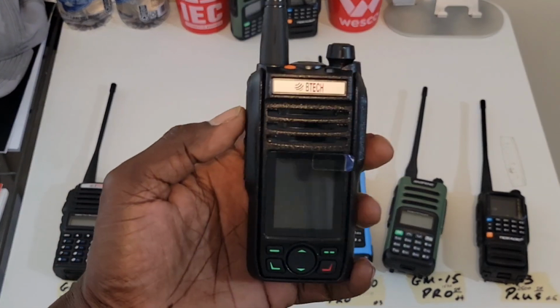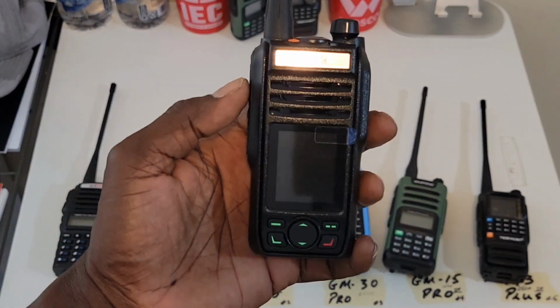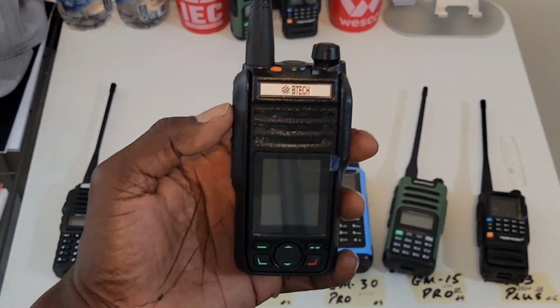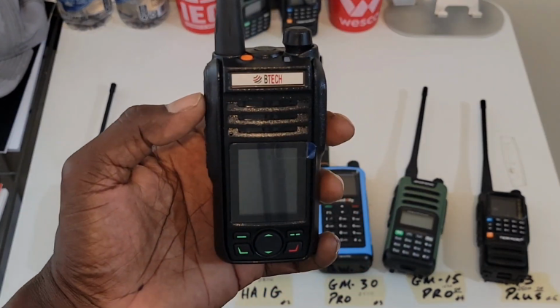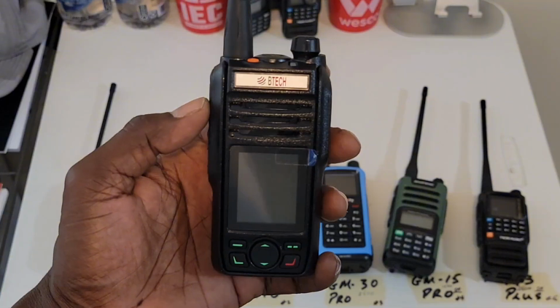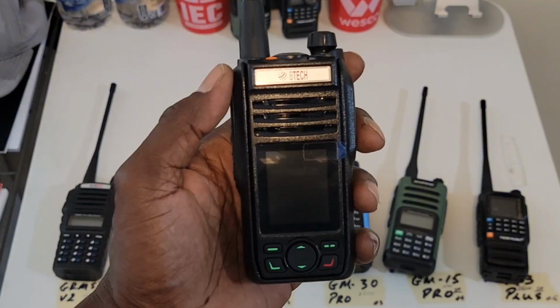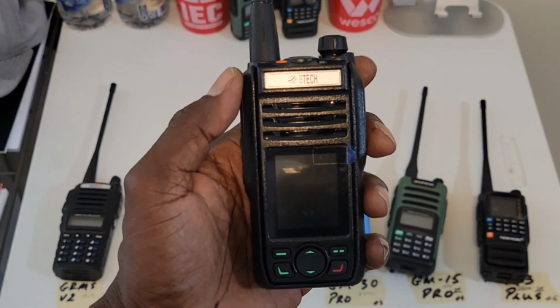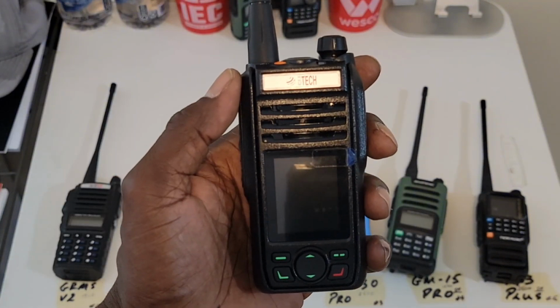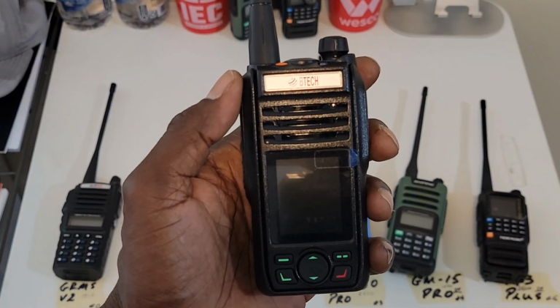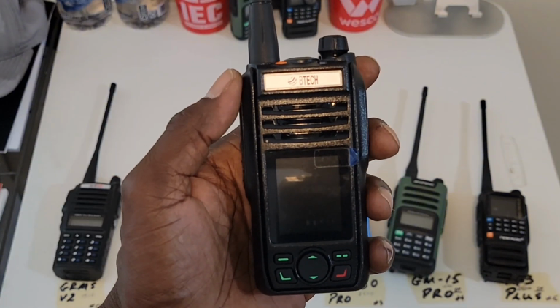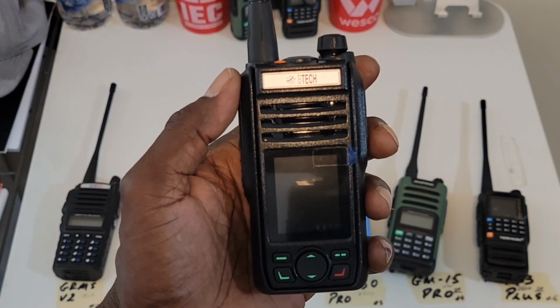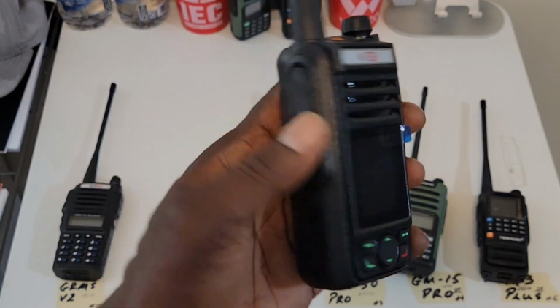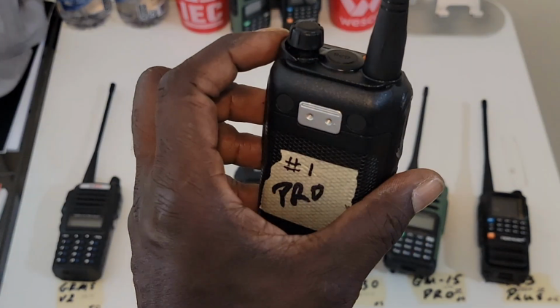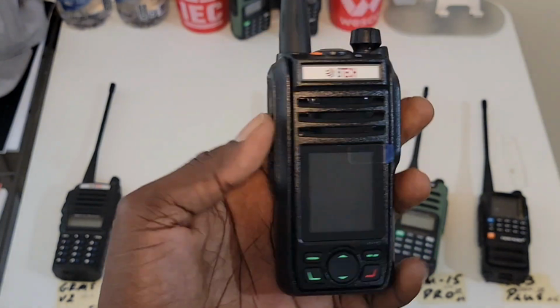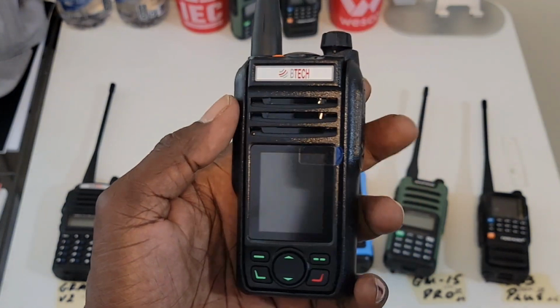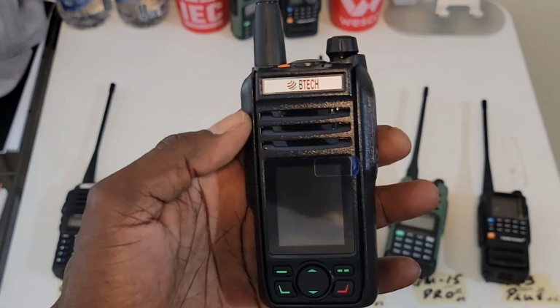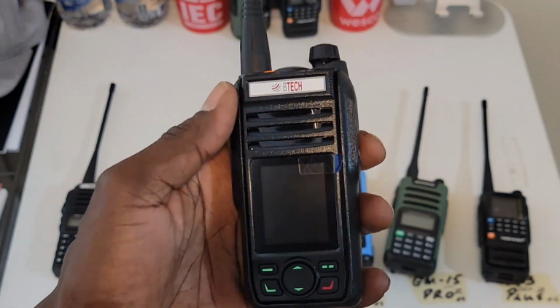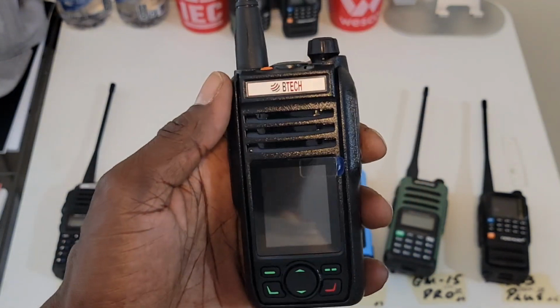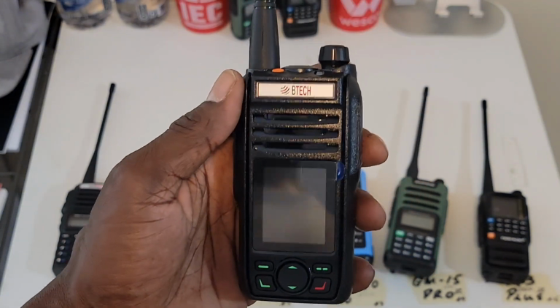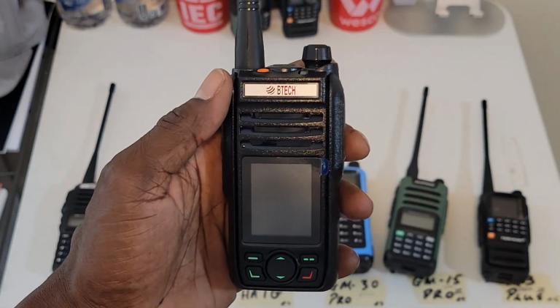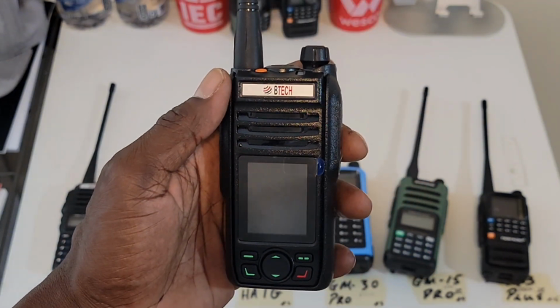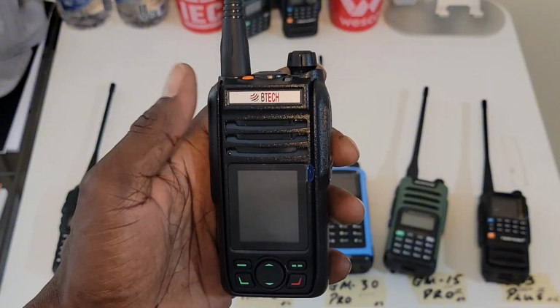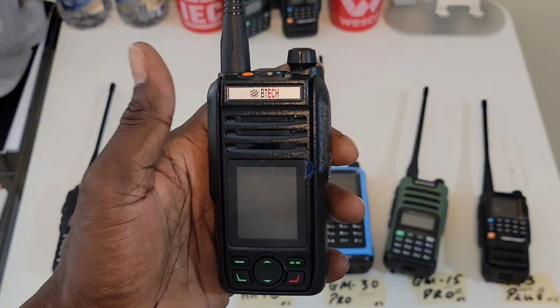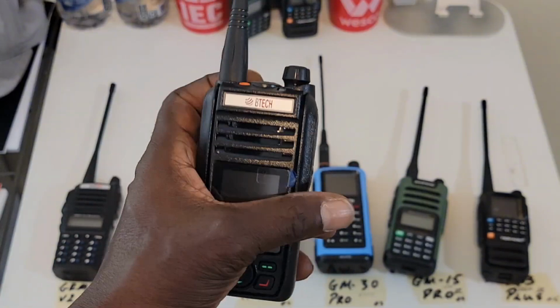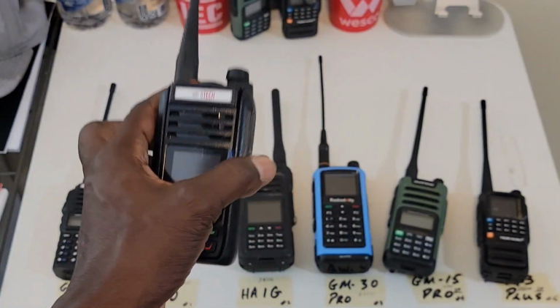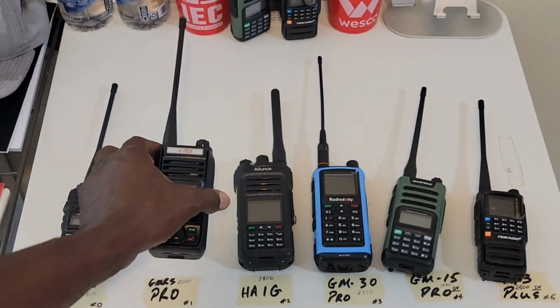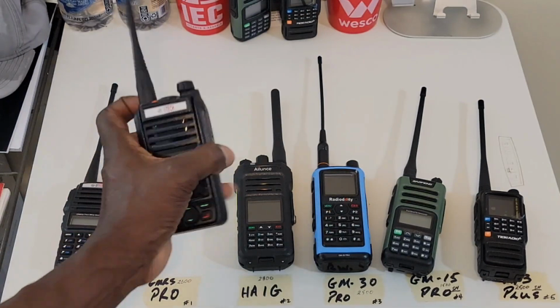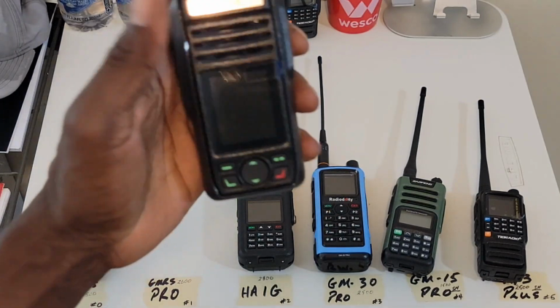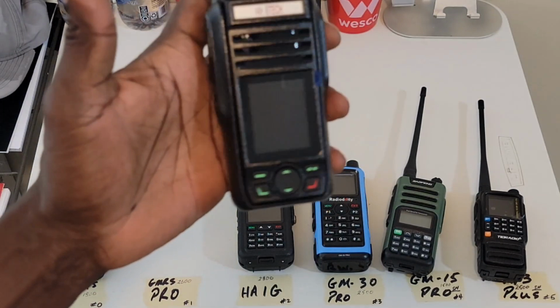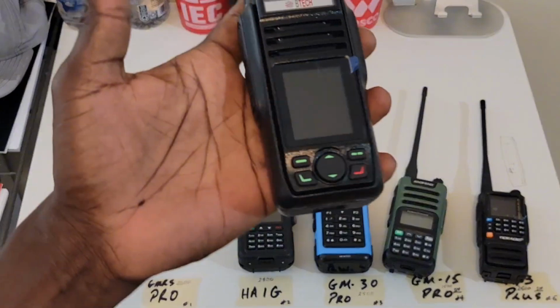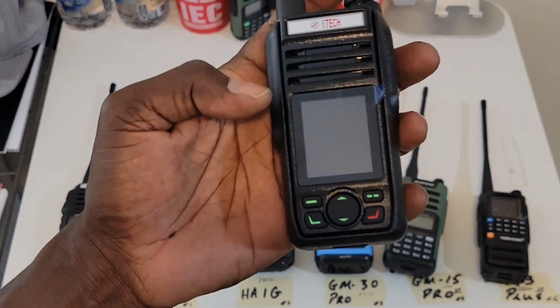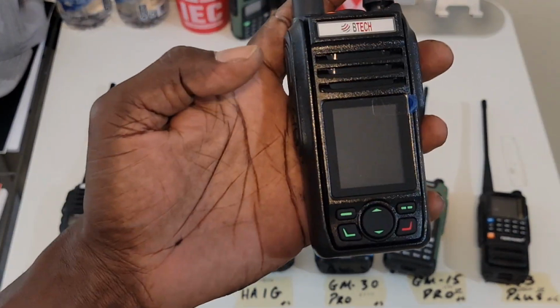However, the BTech GMRS Pro really did good — really did good. So this might be a keeper for sure. It's a bit expensive, but it might be a keeper.